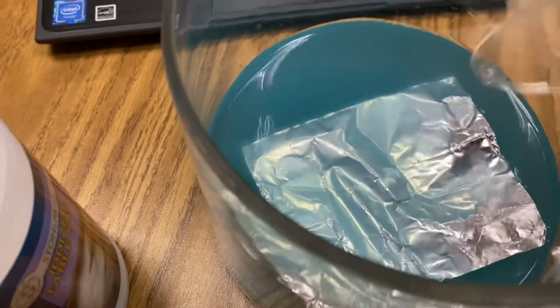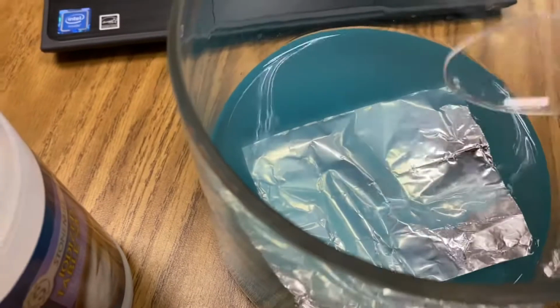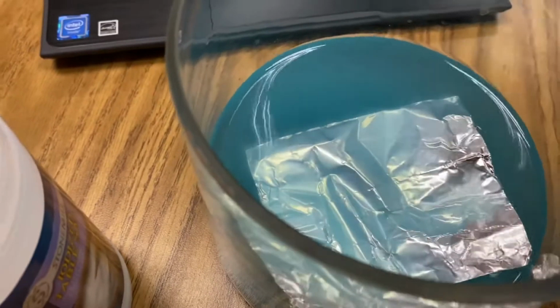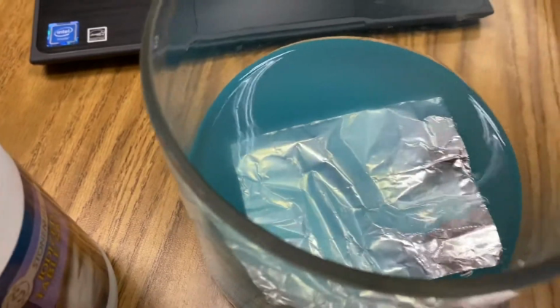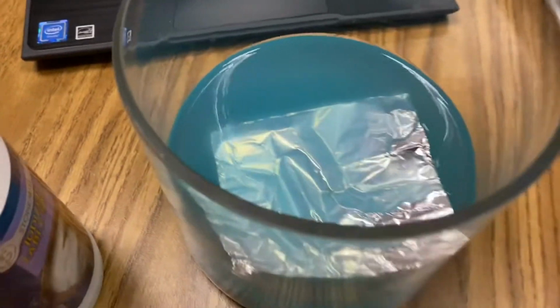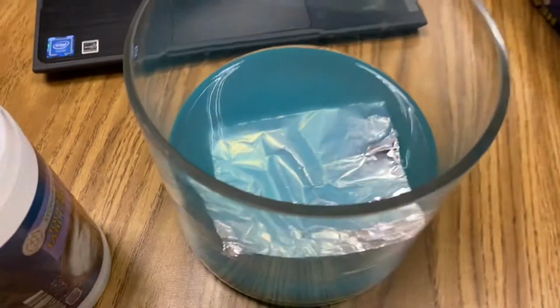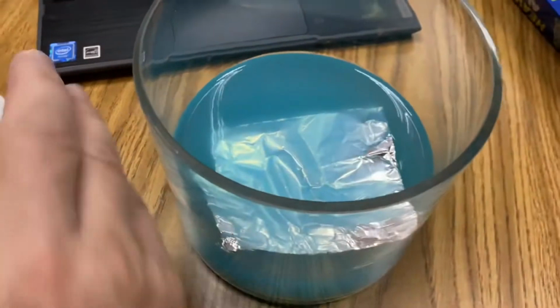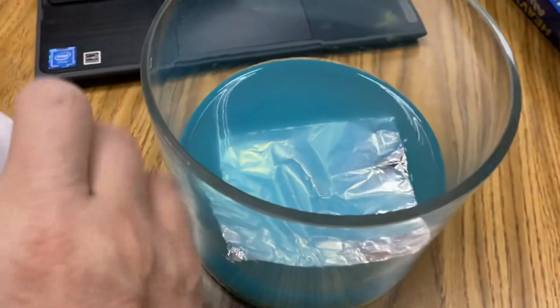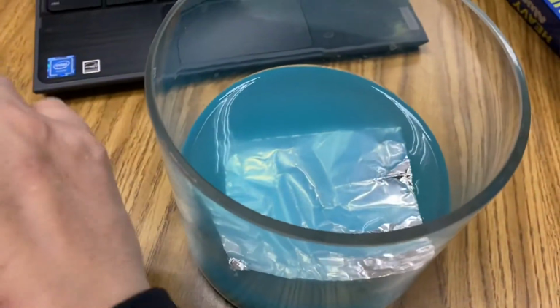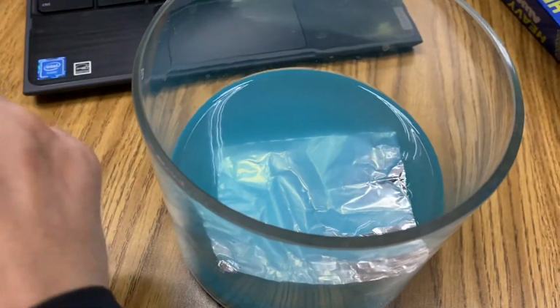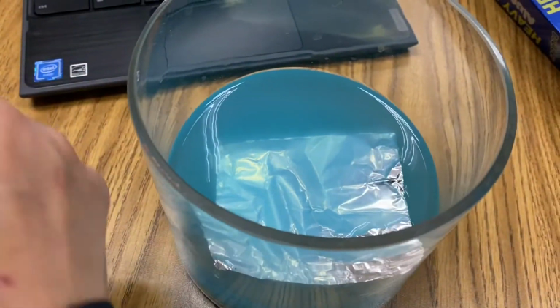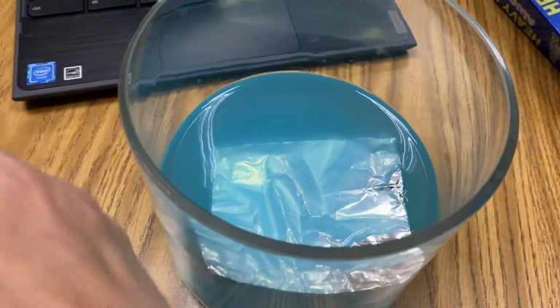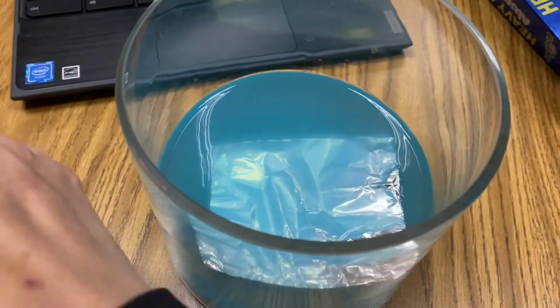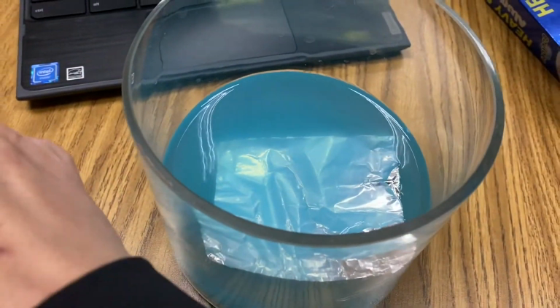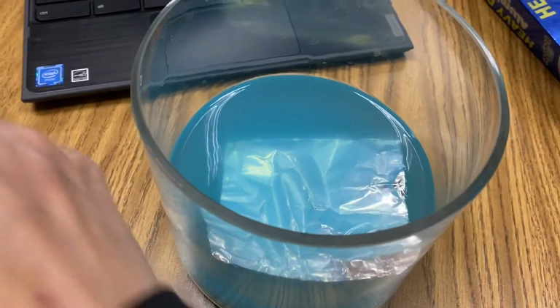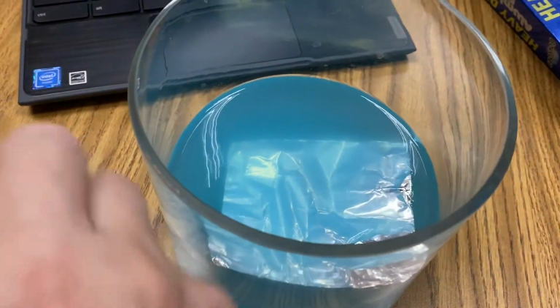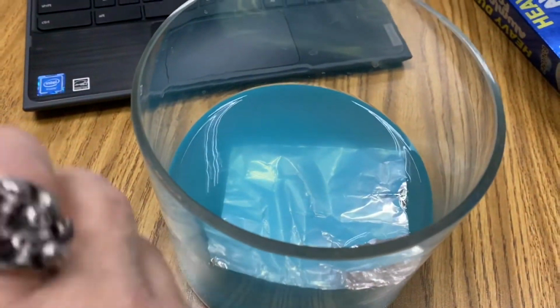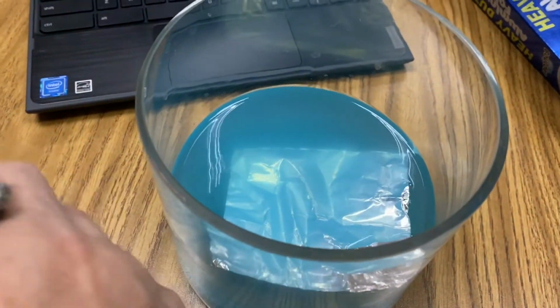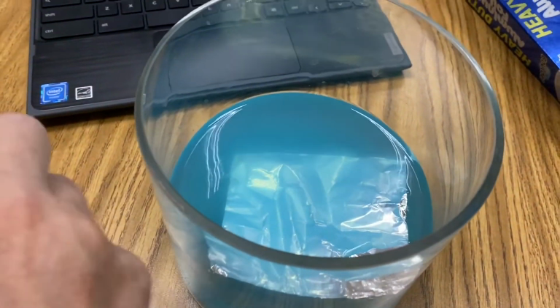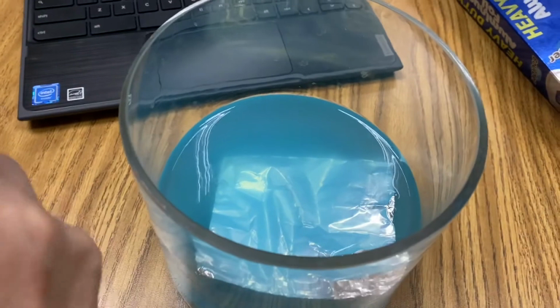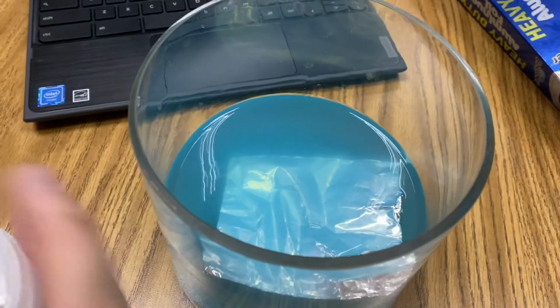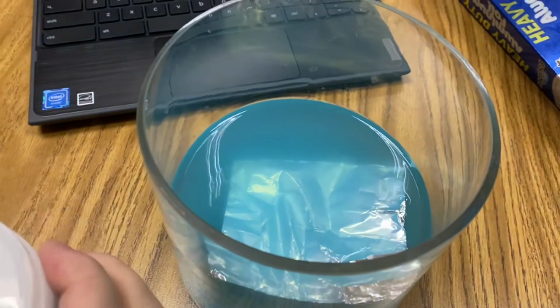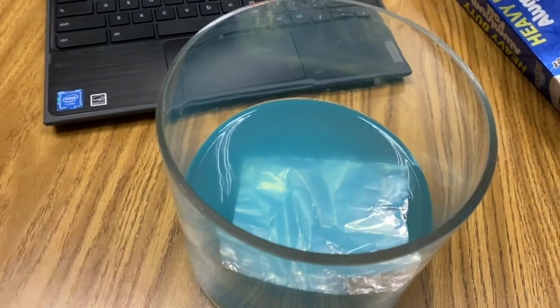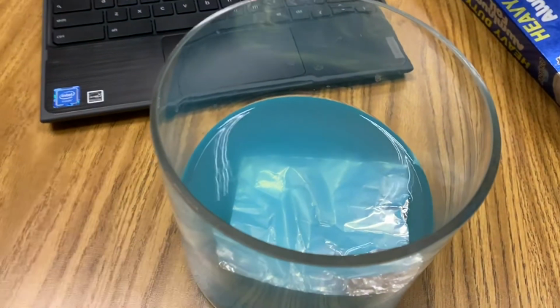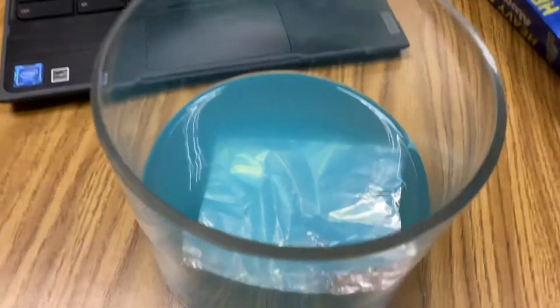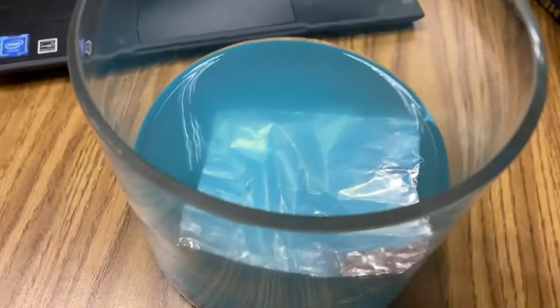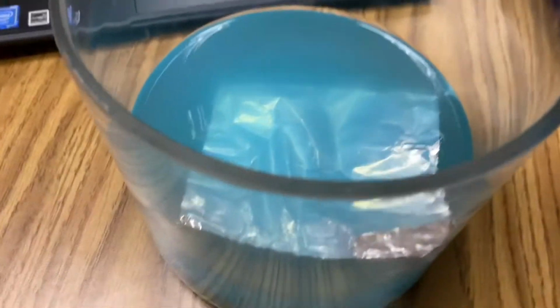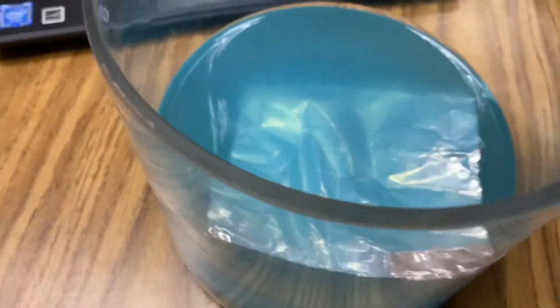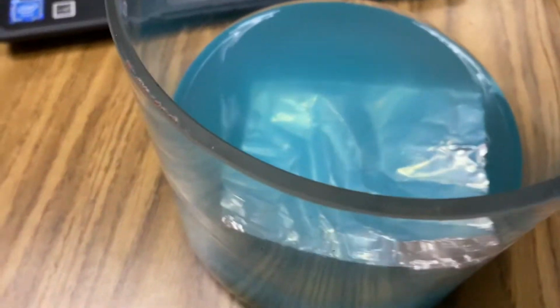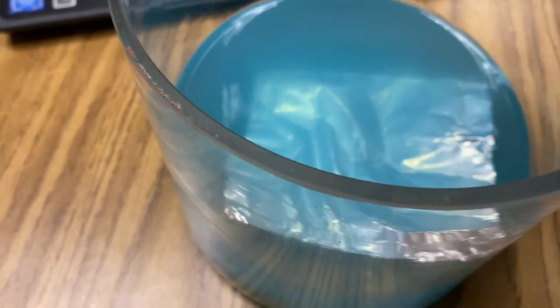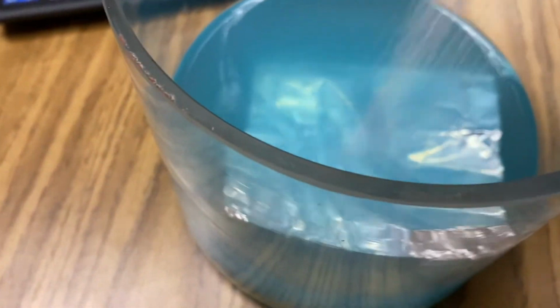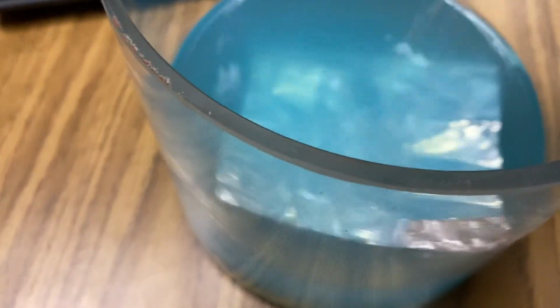So I'm gonna add a little bit of salt, and that will speed up the rate of this reaction. So here's my salt I'm gonna add.